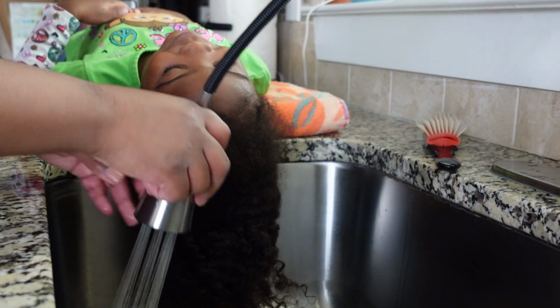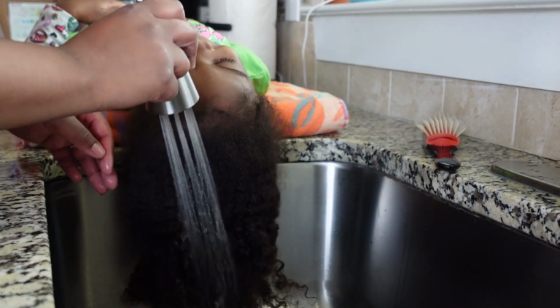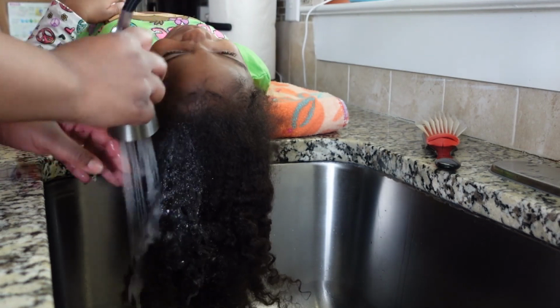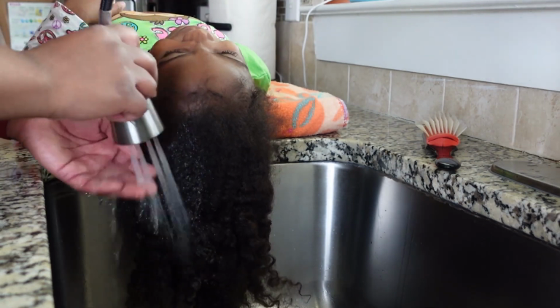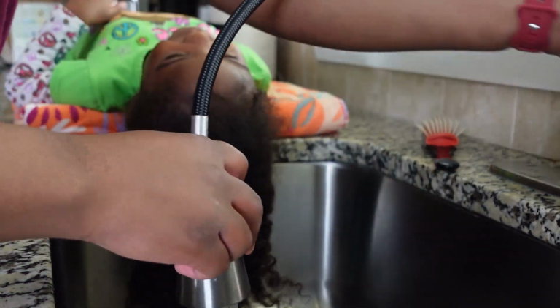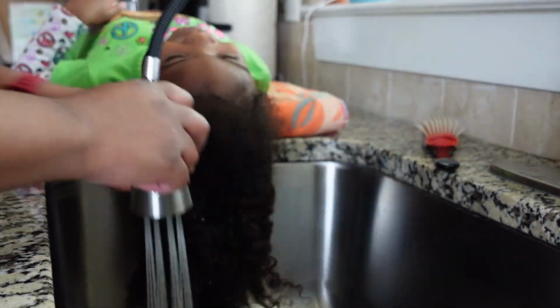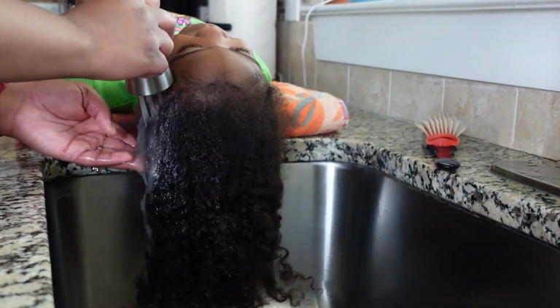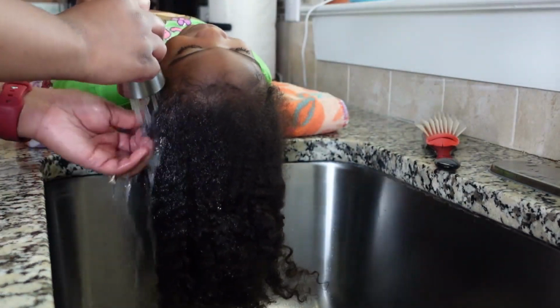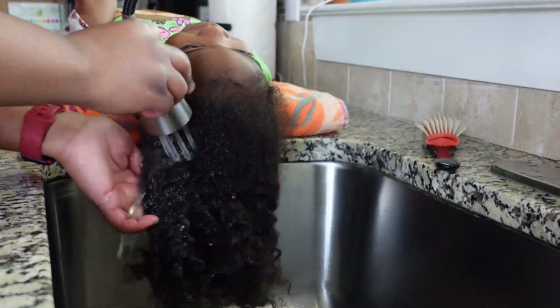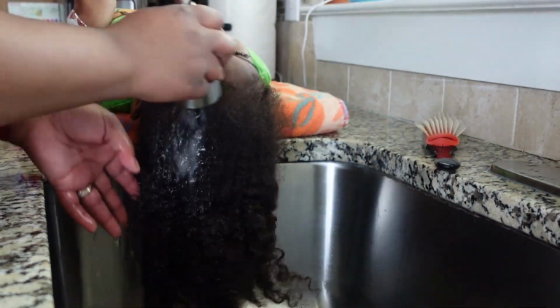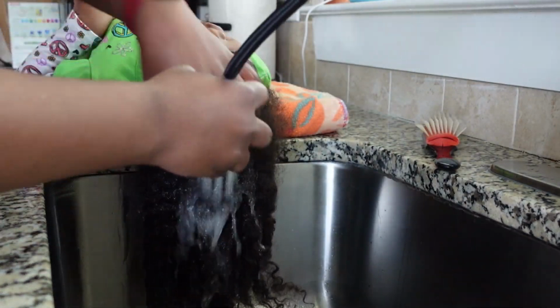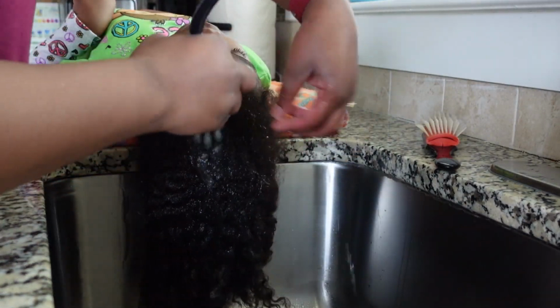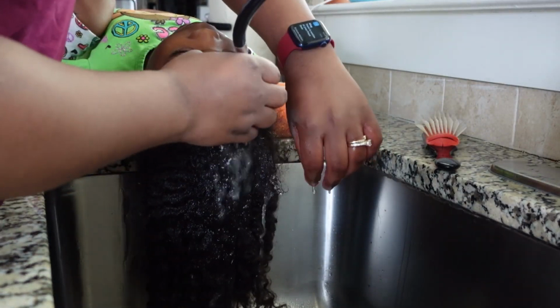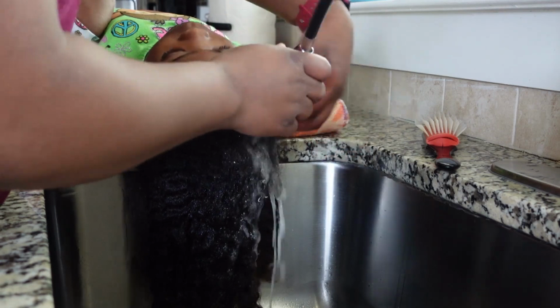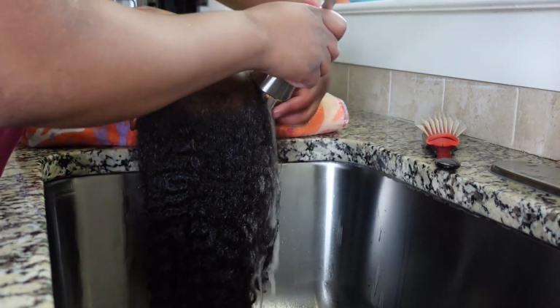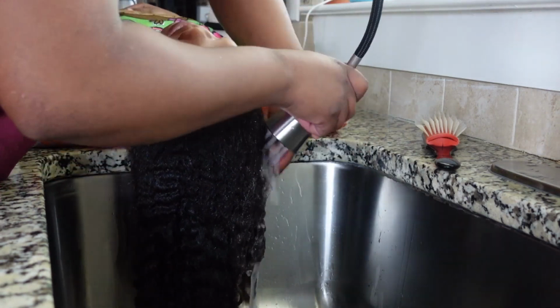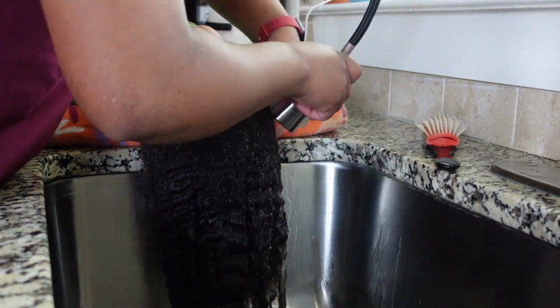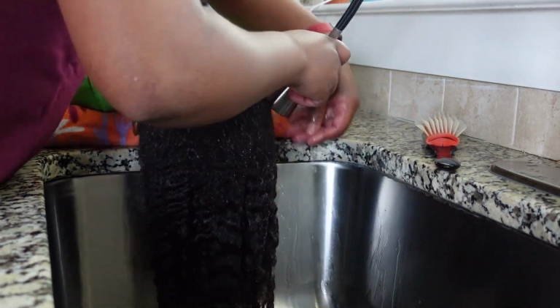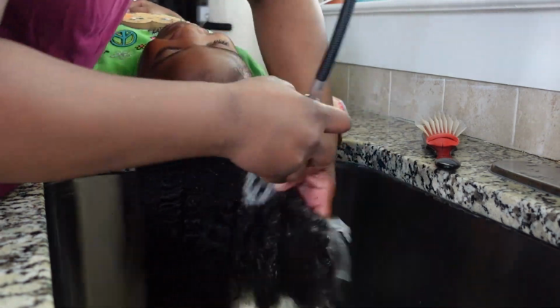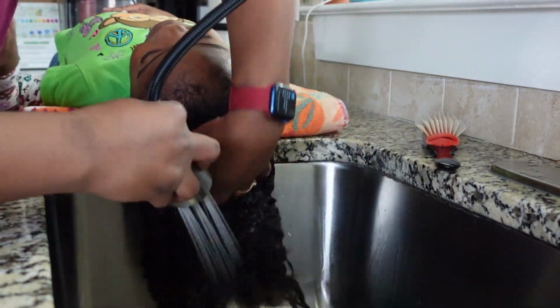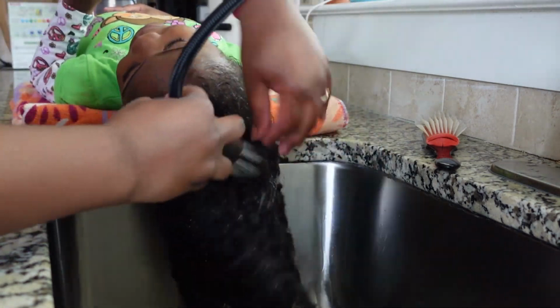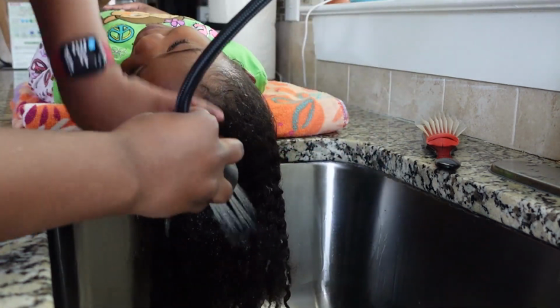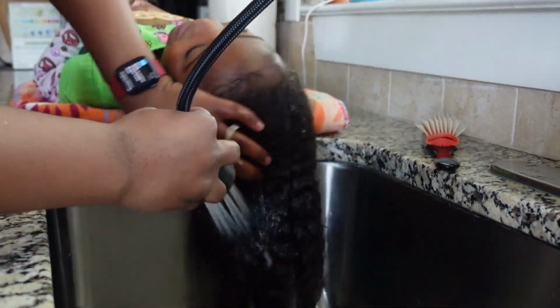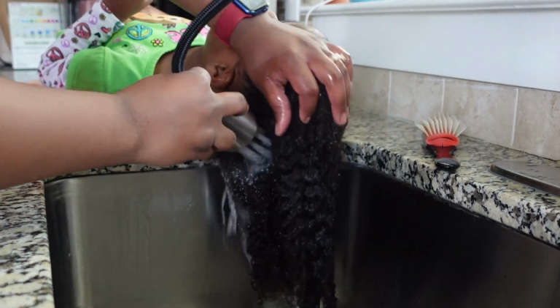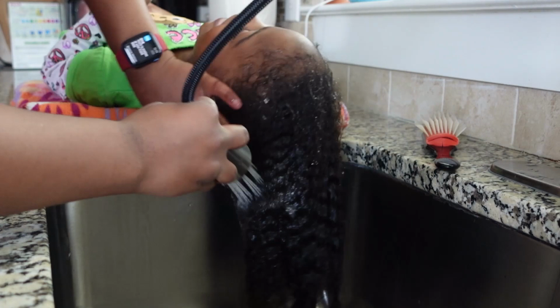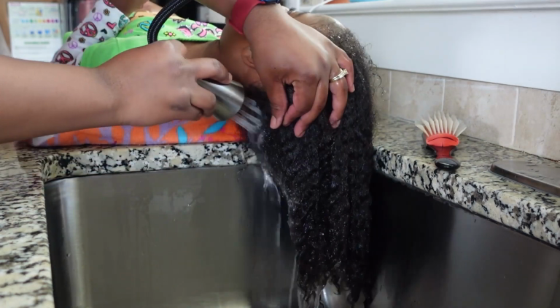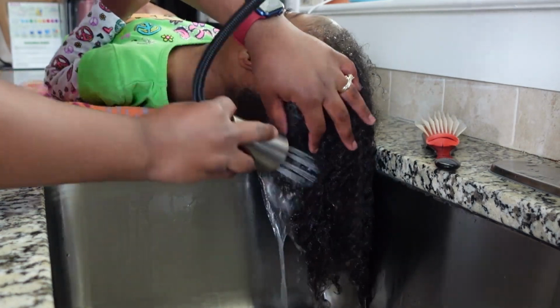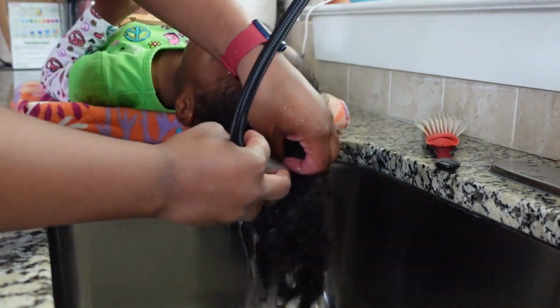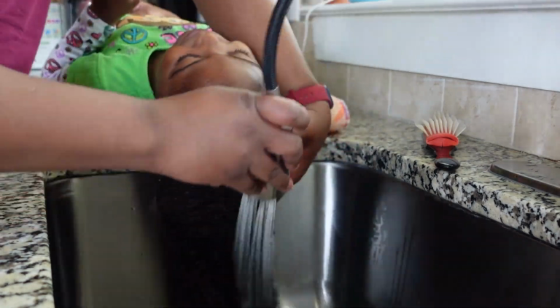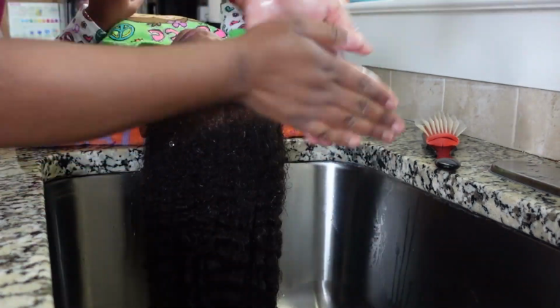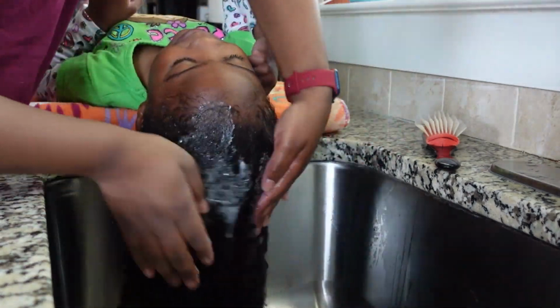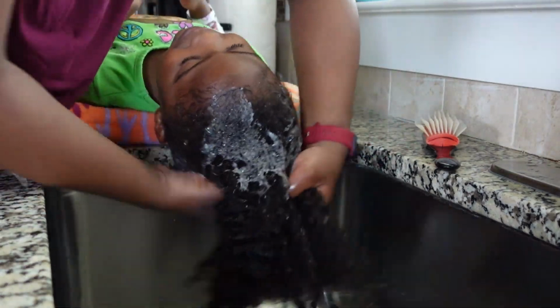Hey guys, welcome back to my channel, or welcome if you're new. My name is Nebula and in this video I am showing you guys how I do my daughter's hair on a weekly basis.